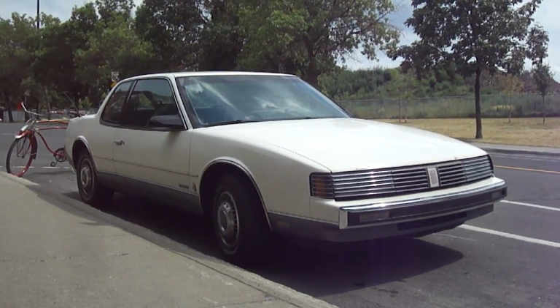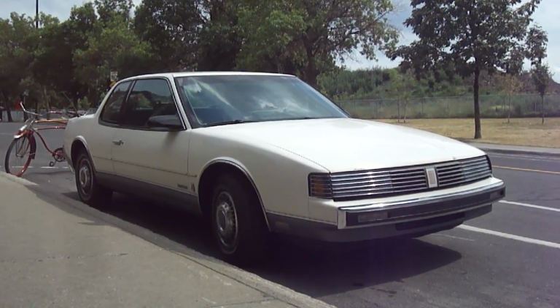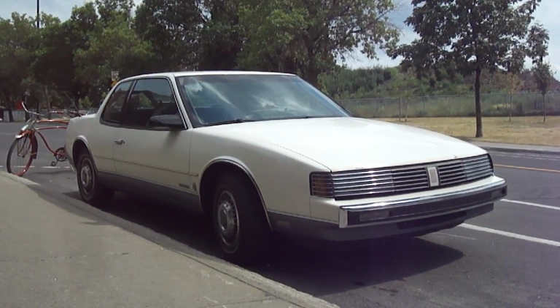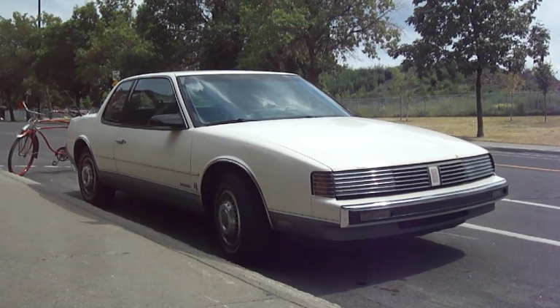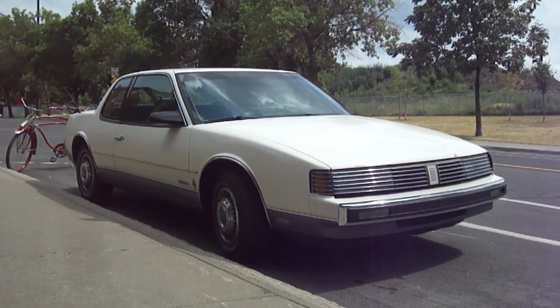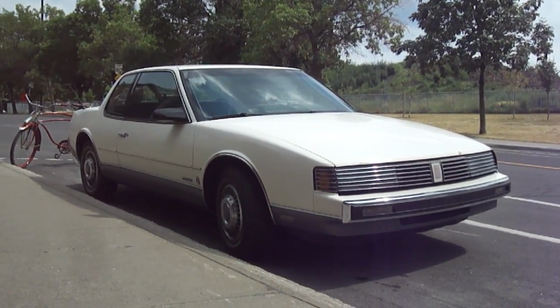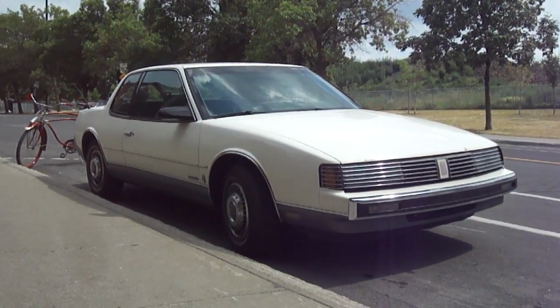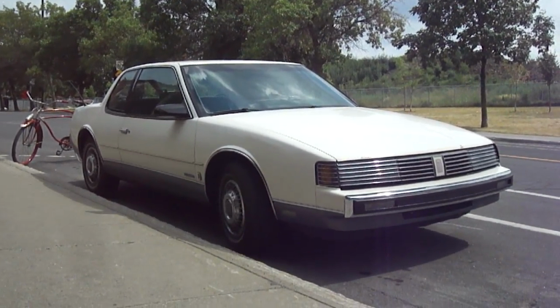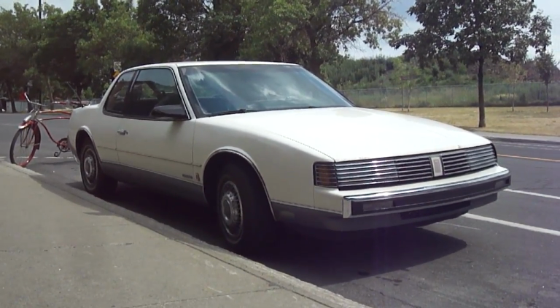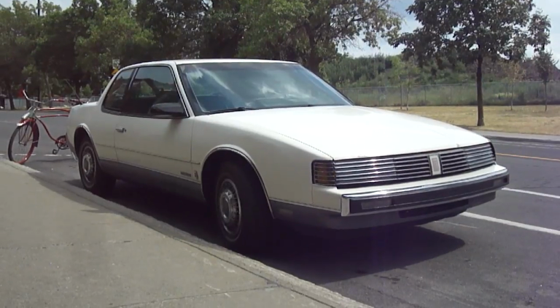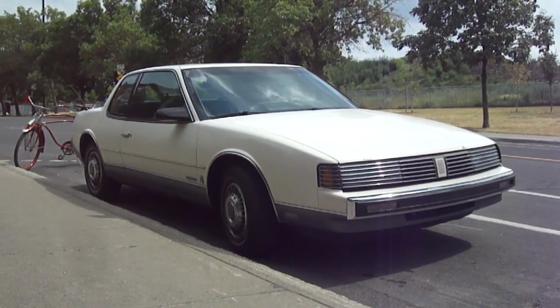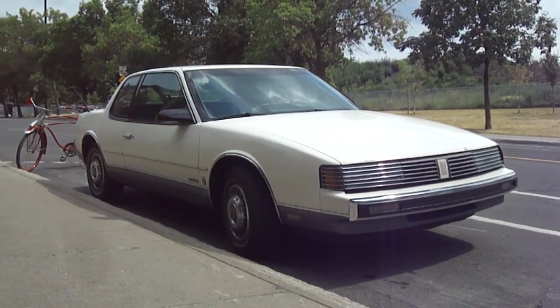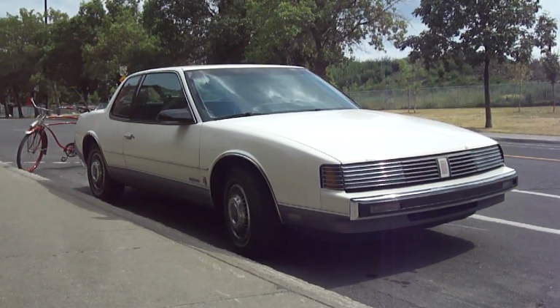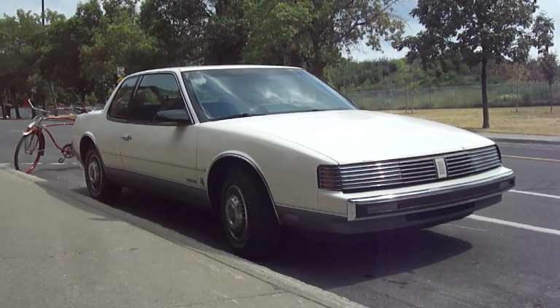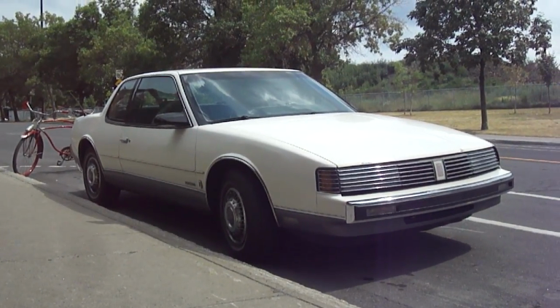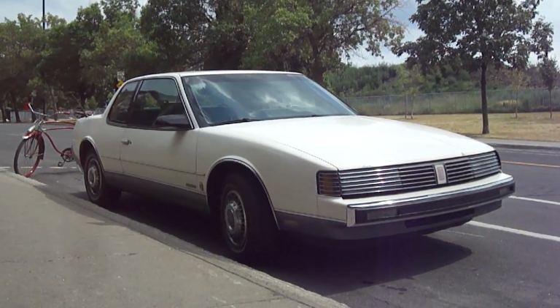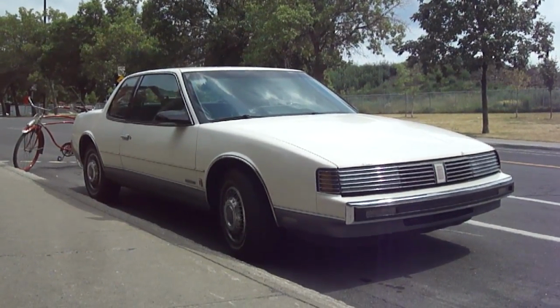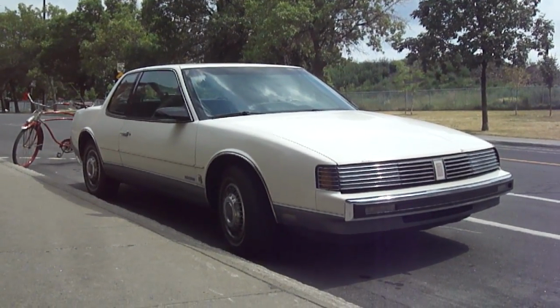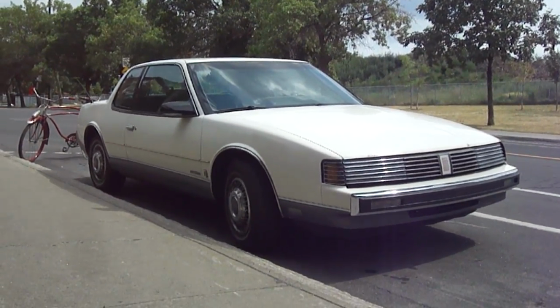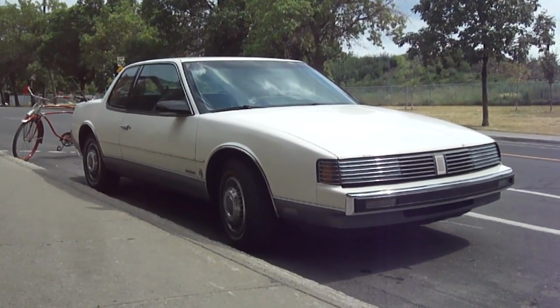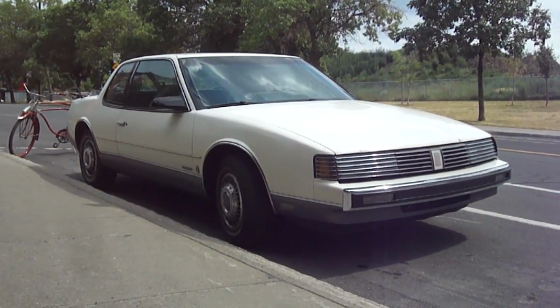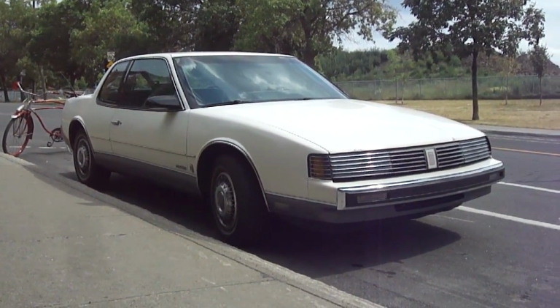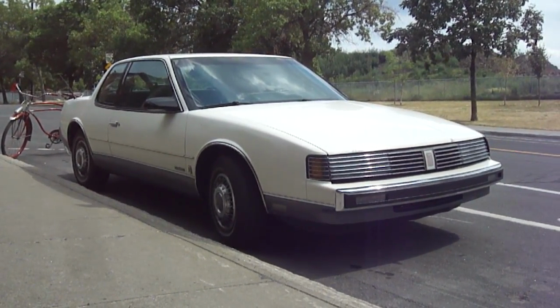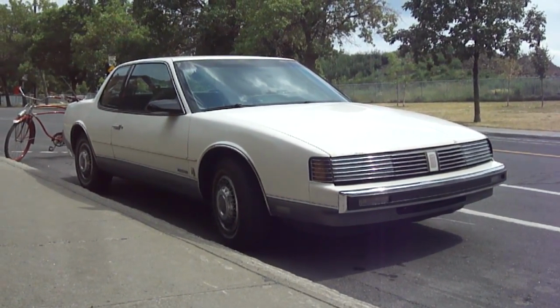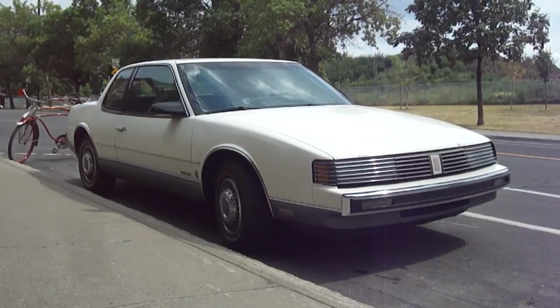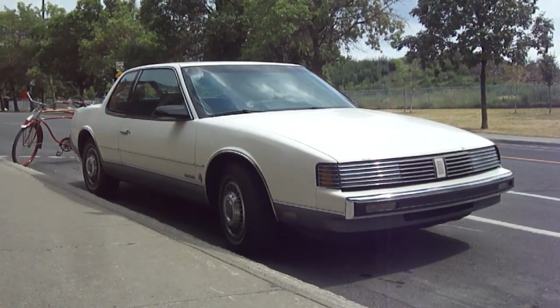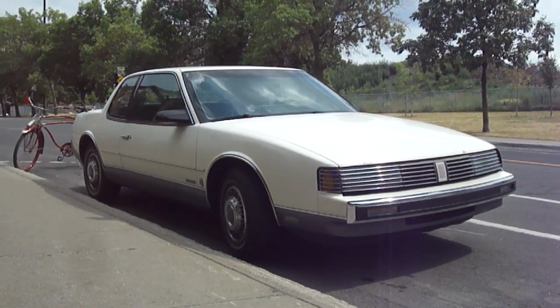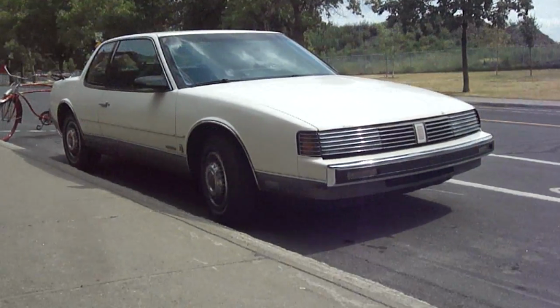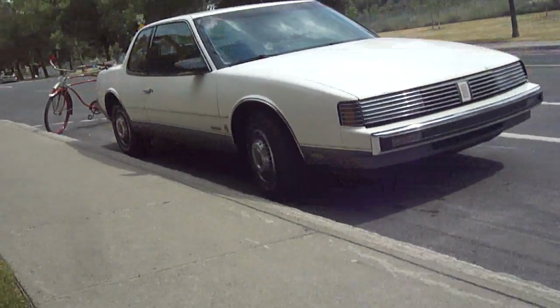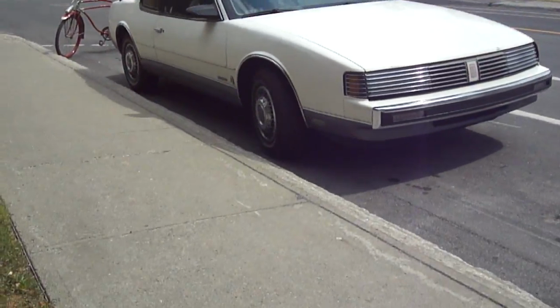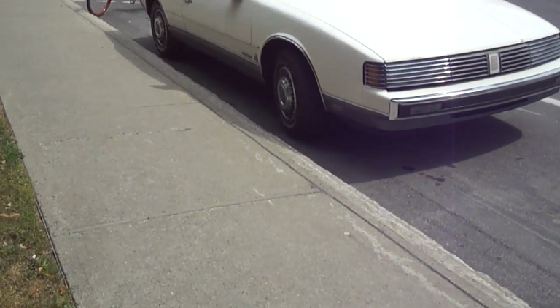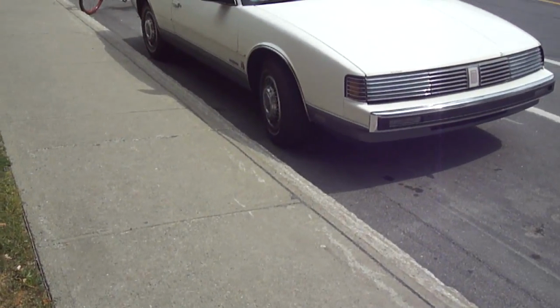What's up guys? You're looking at what I believe is an 86 to 90, 91 Oldsmobile Toronado, as I probably stated in the title.